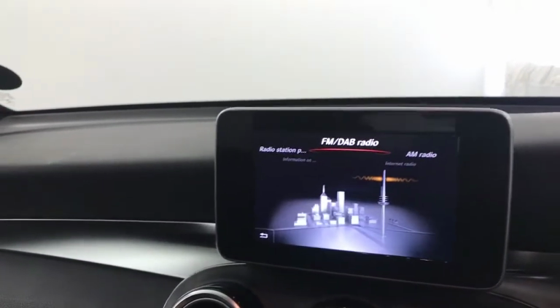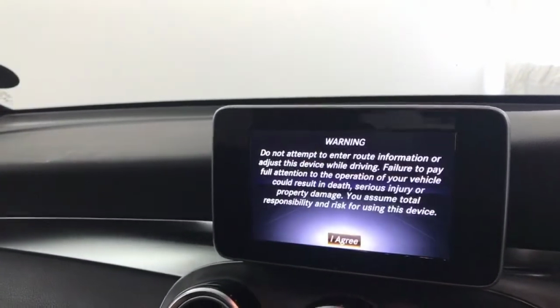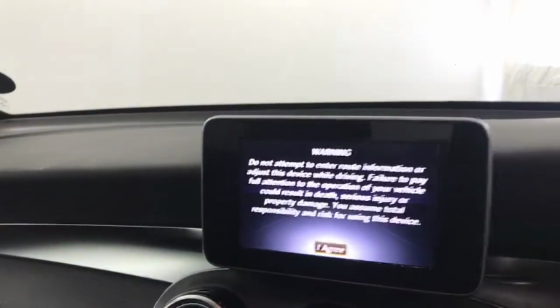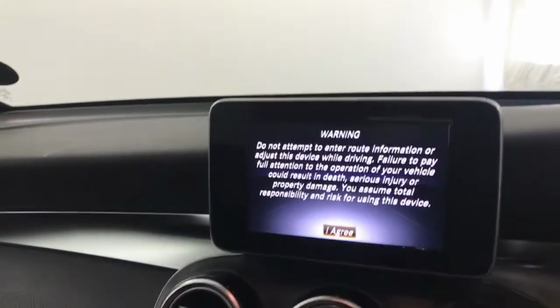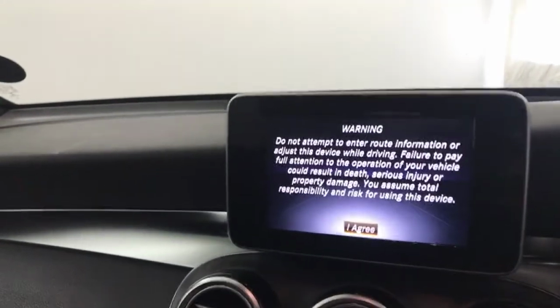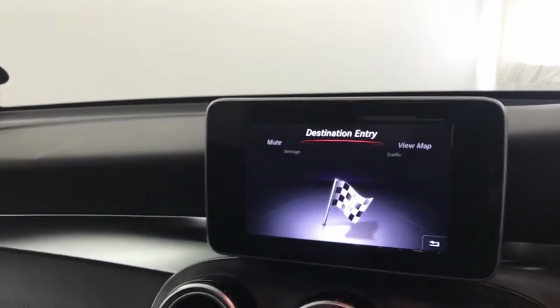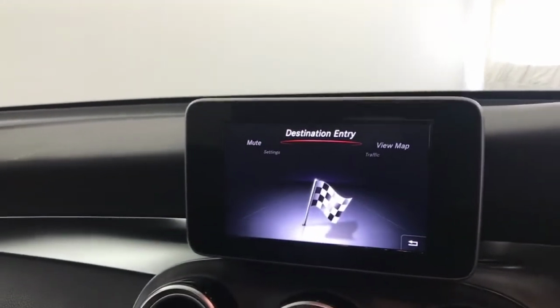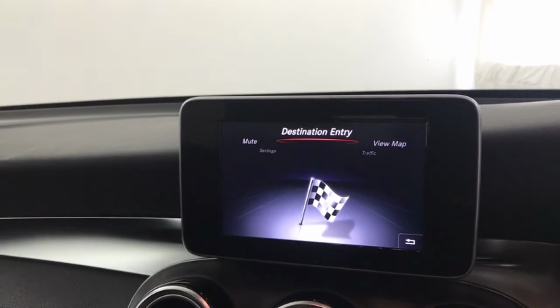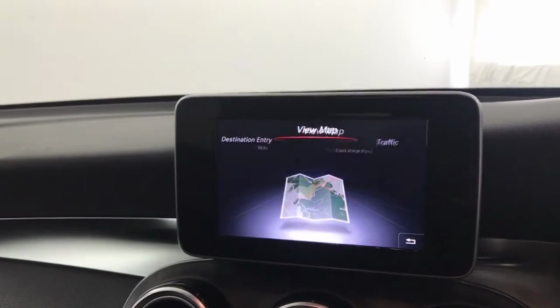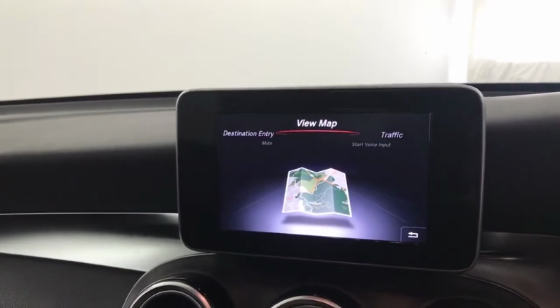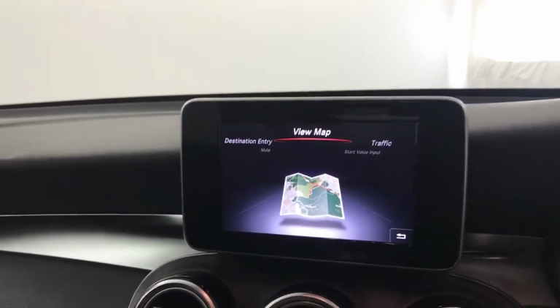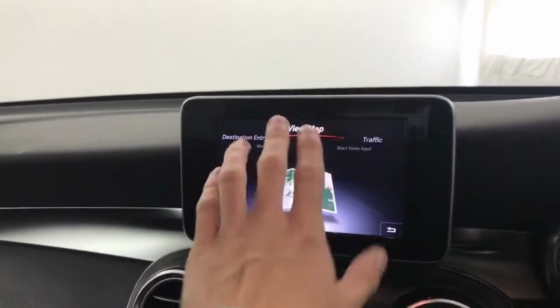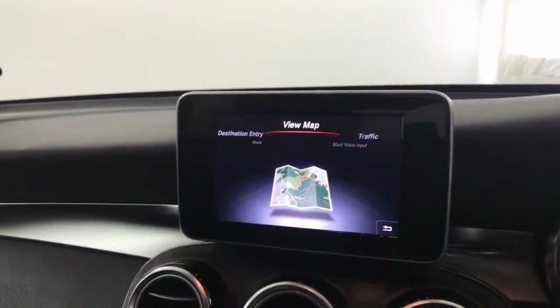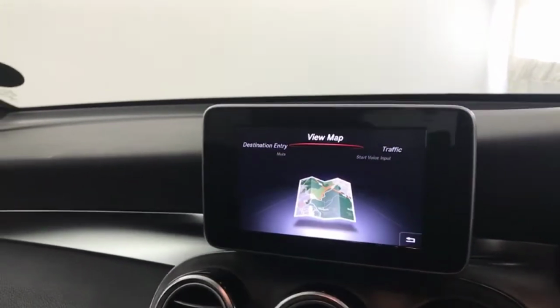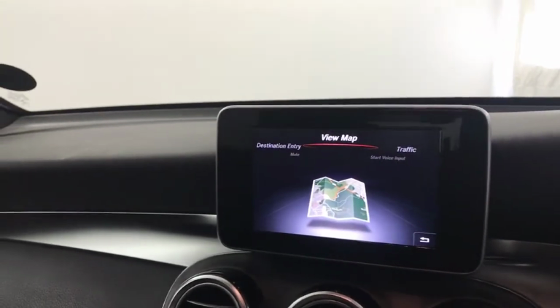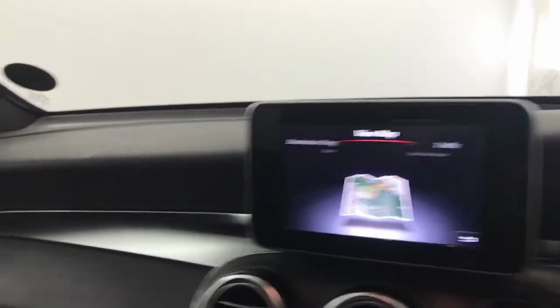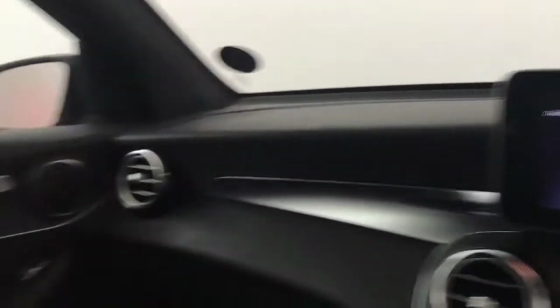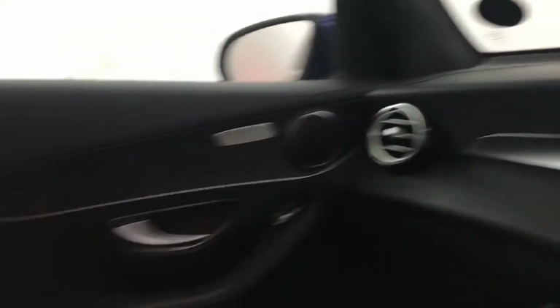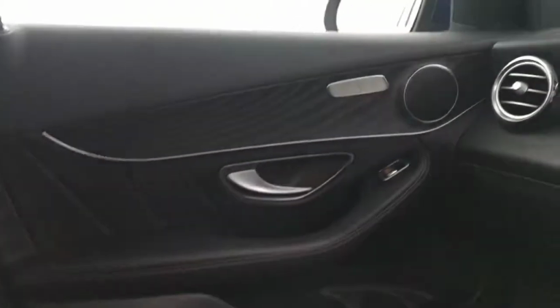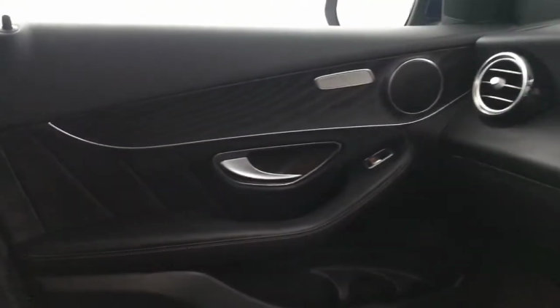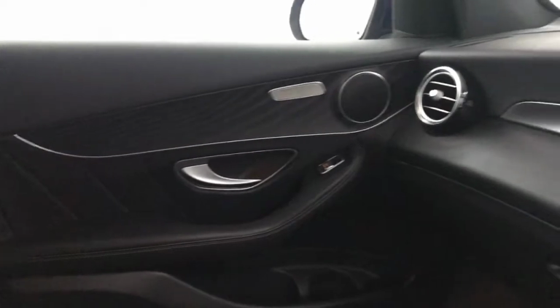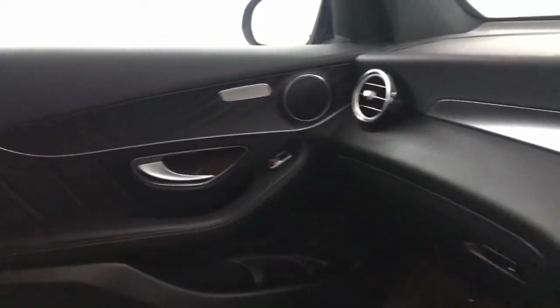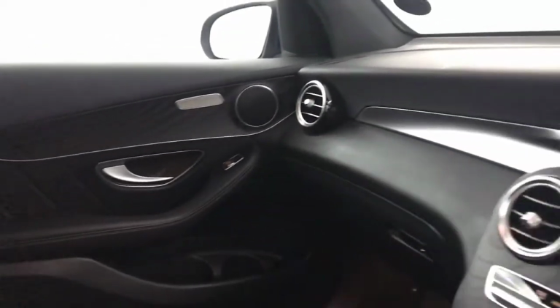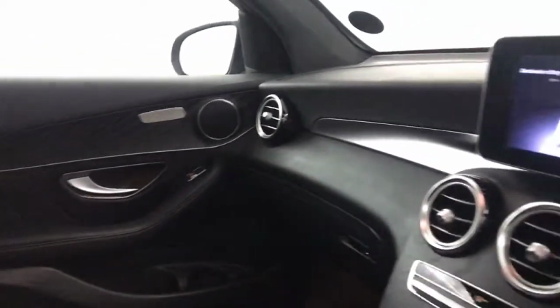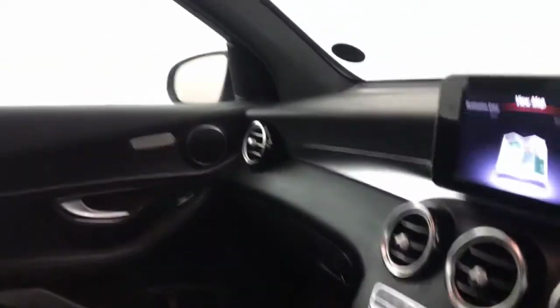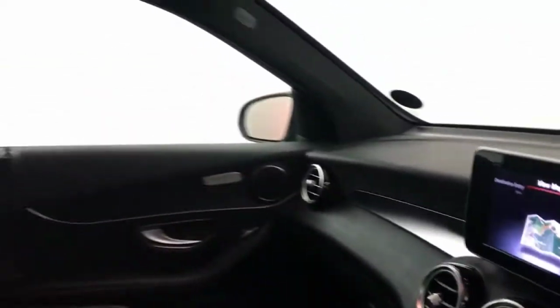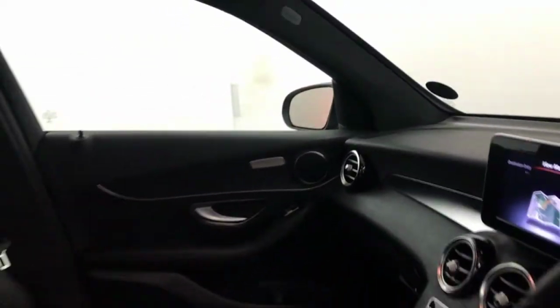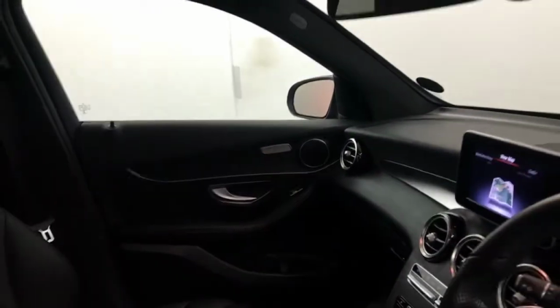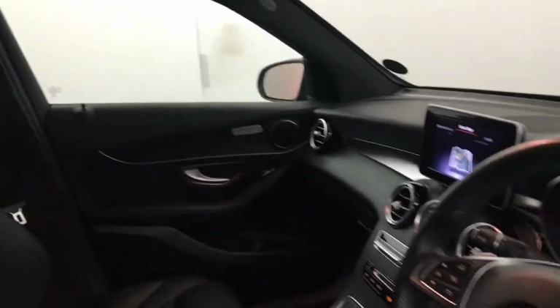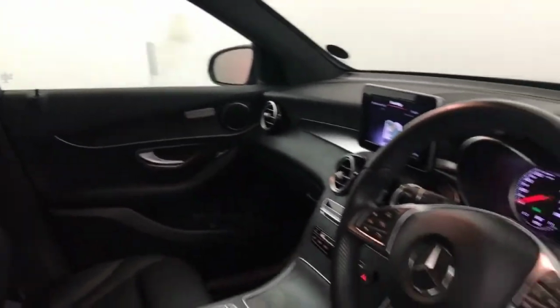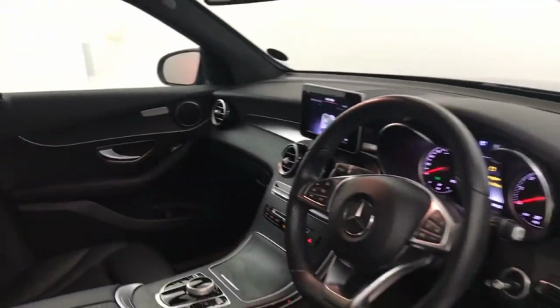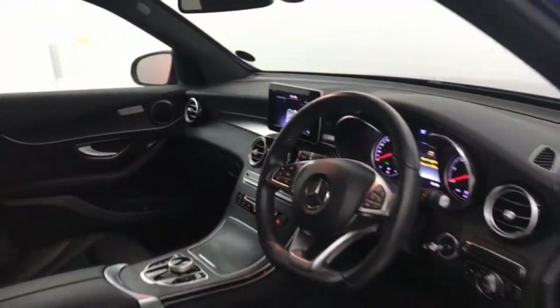It does have satellite navigation and the SD card is present. Your reverse camera will also come up on there as well. And you can see absolutely stunning condition throughout. And there we have it — the 2017 Mercedes-Benz GLC.